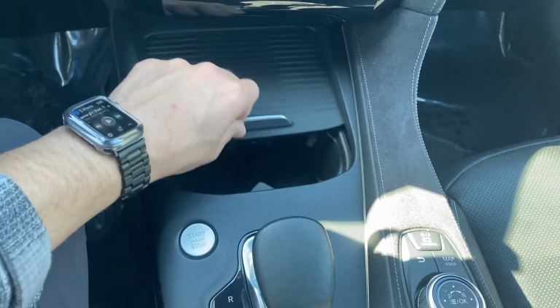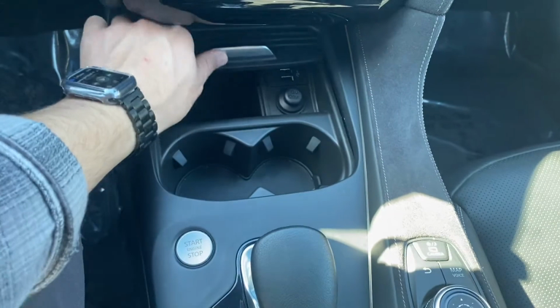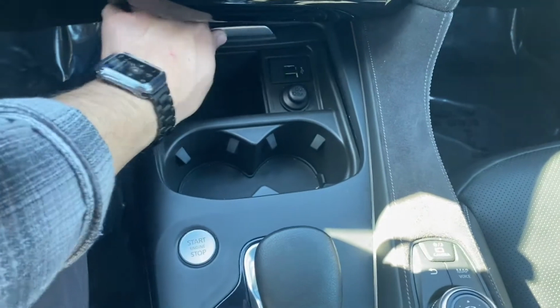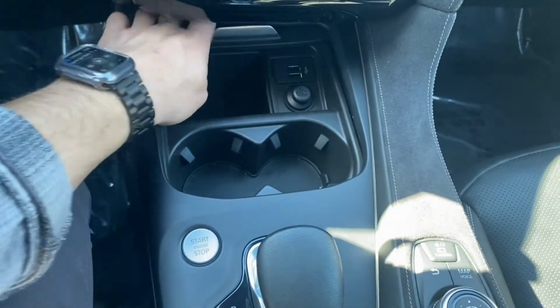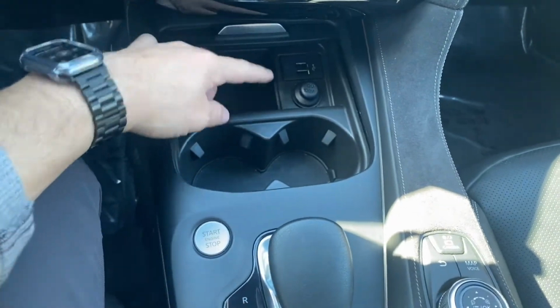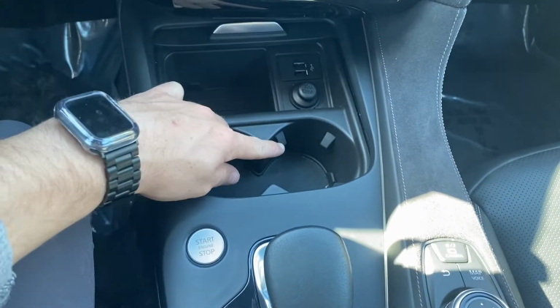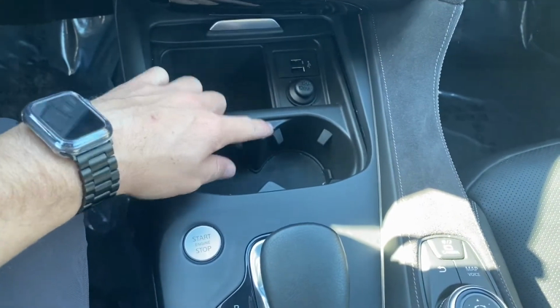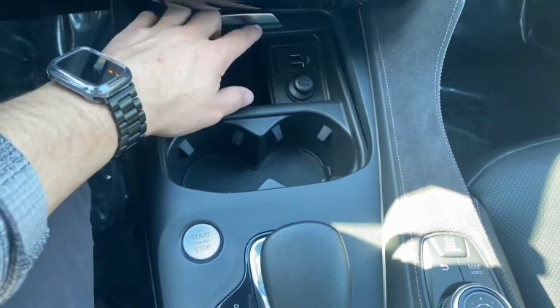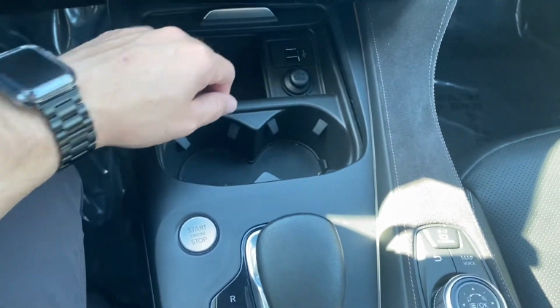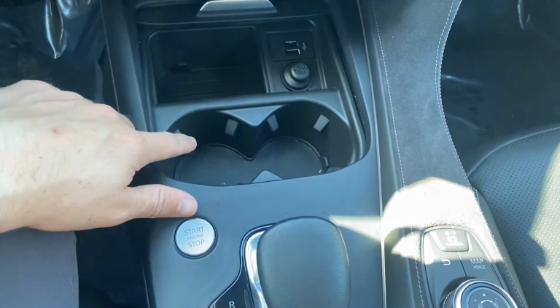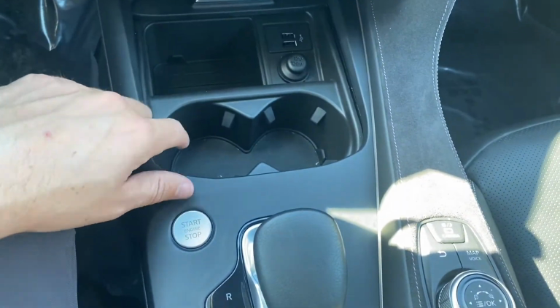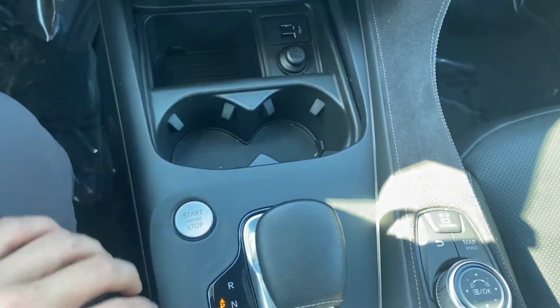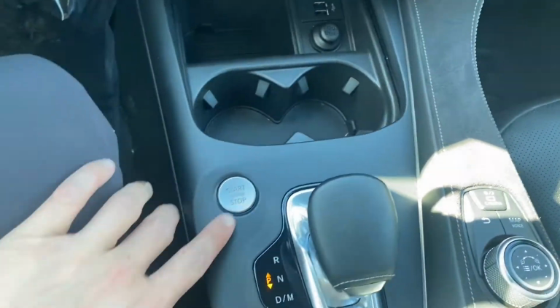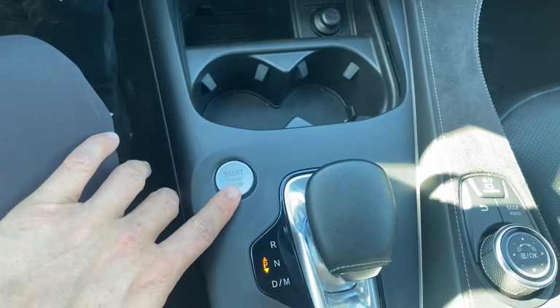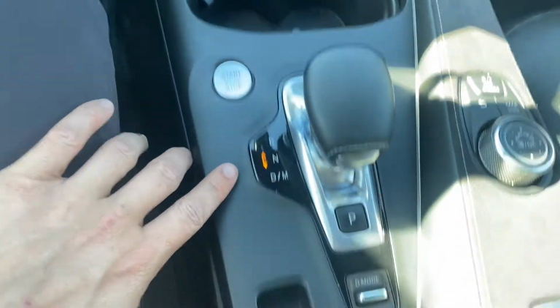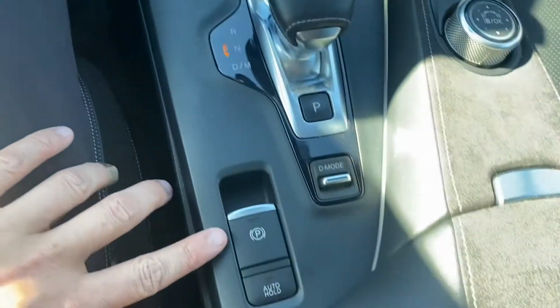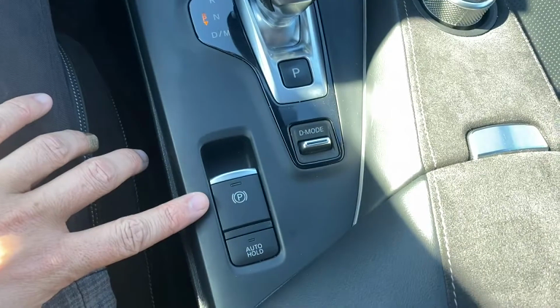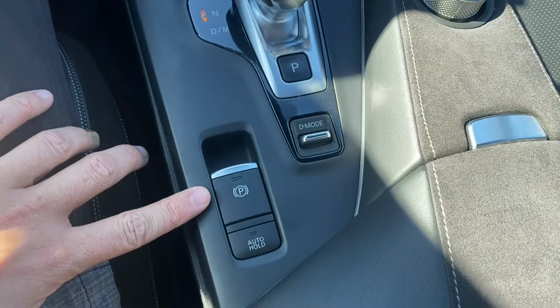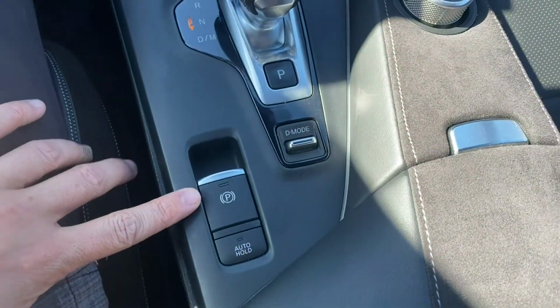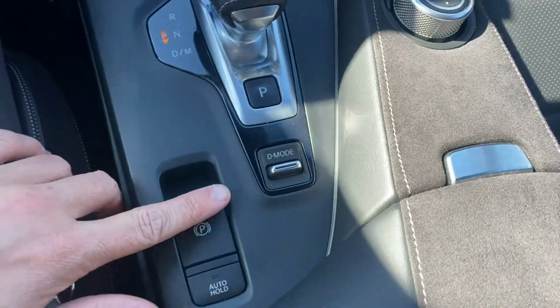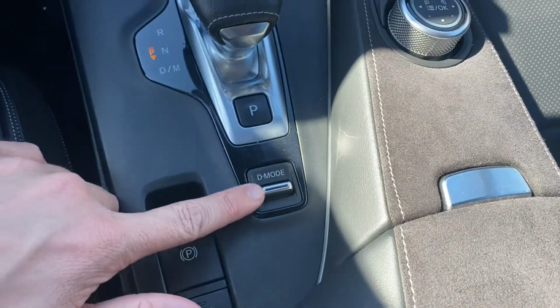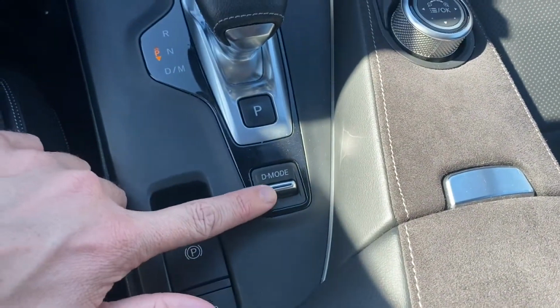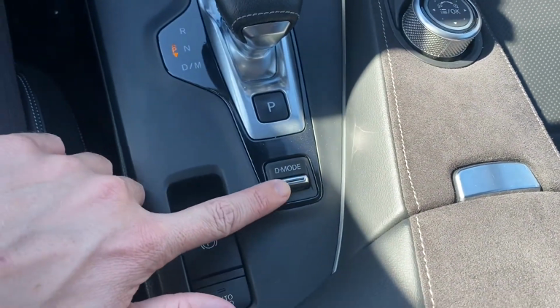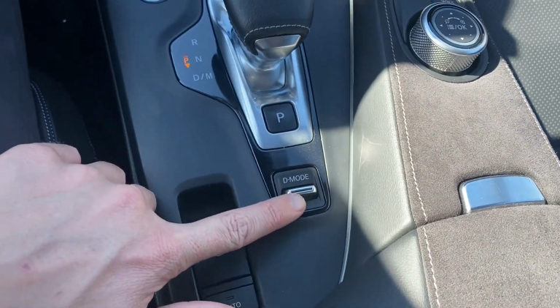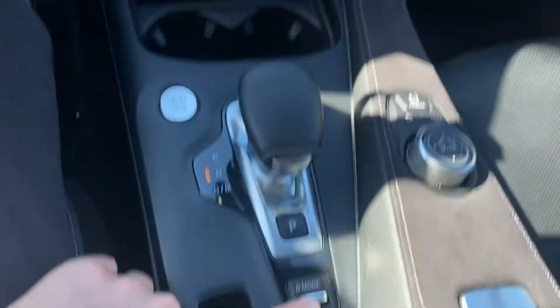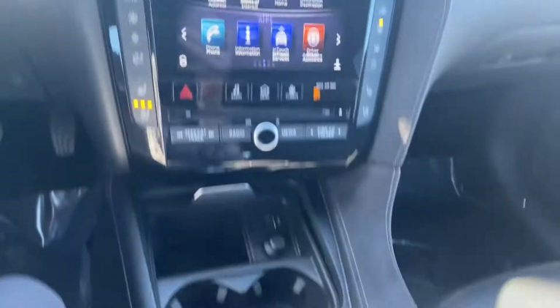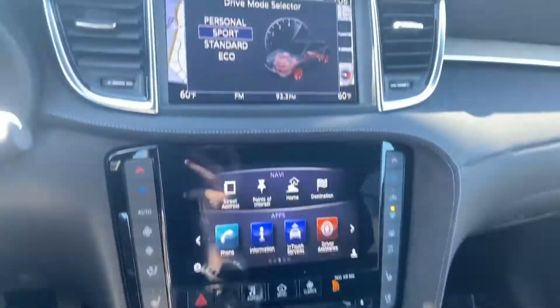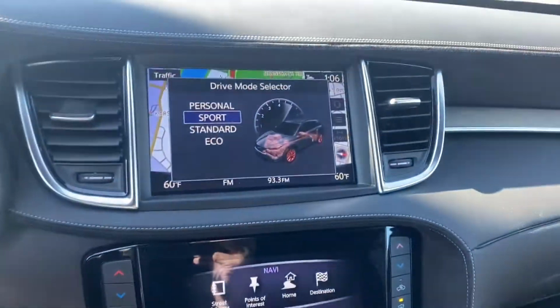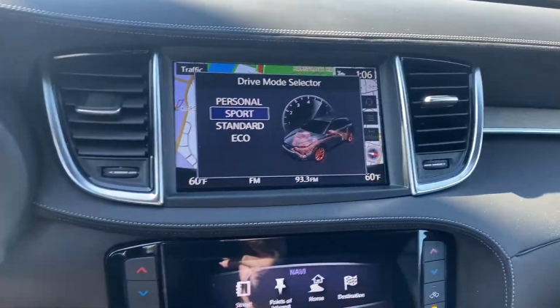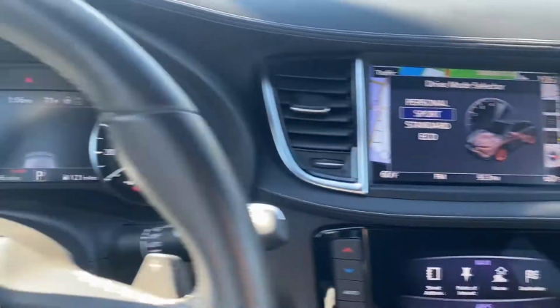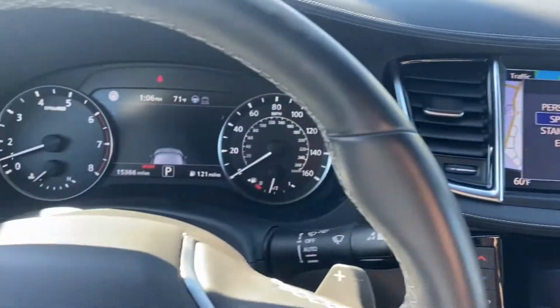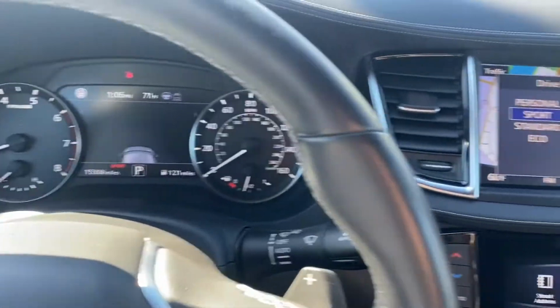It comes with dual-zone climate for both the passenger side and the driver side. There's a compartment to cover these up — just push down on it and push it forward. Two cup holders, push-to-start with an electric e-brake. You get a couple of drive modes that display on the top screen and on the gauge cluster.